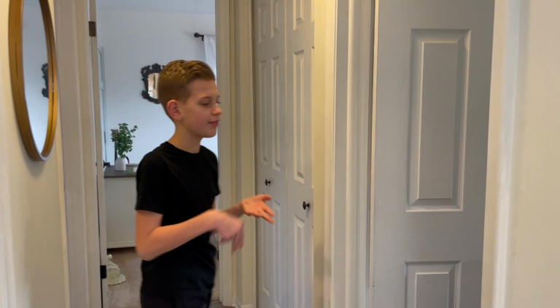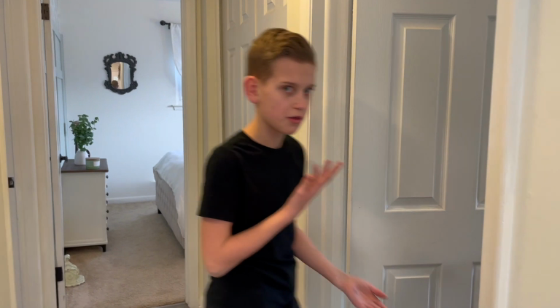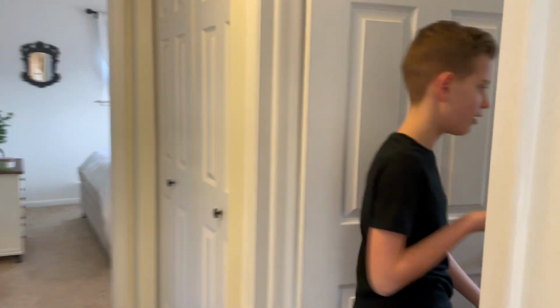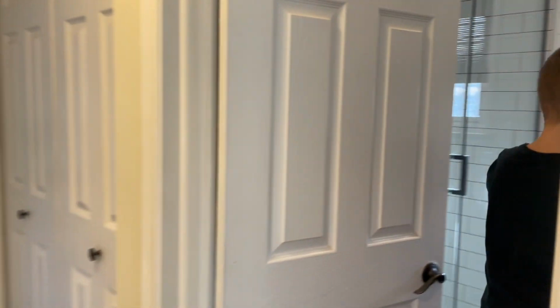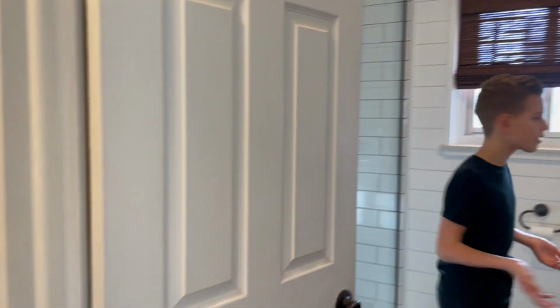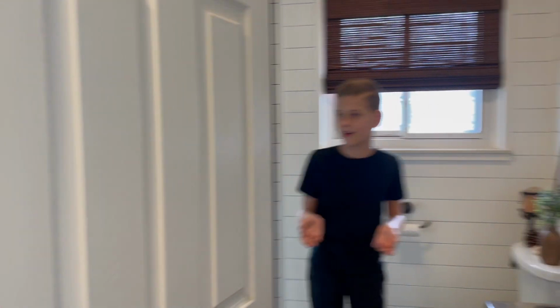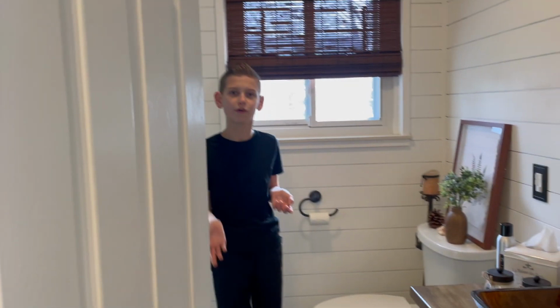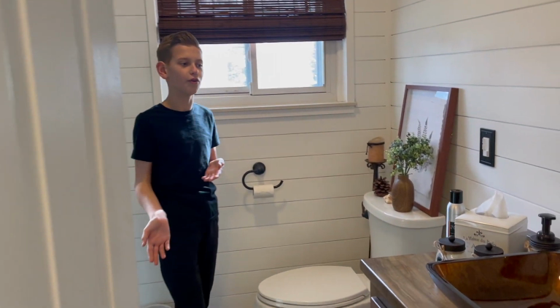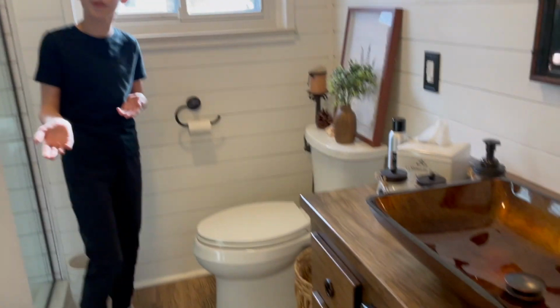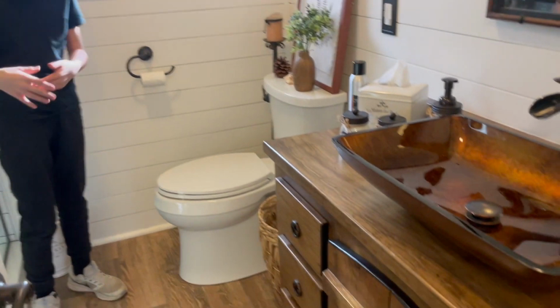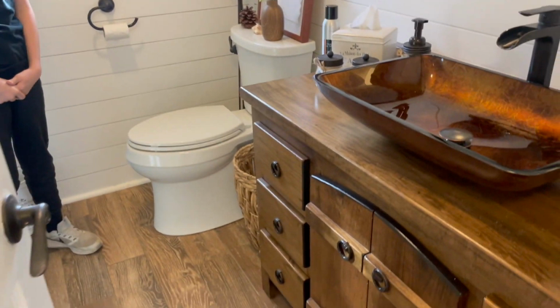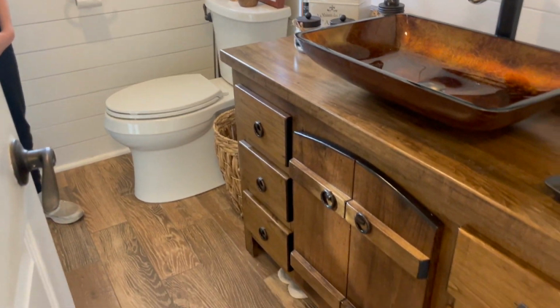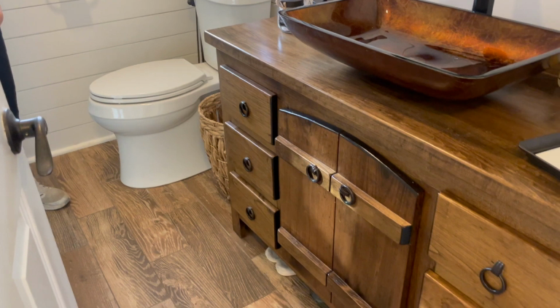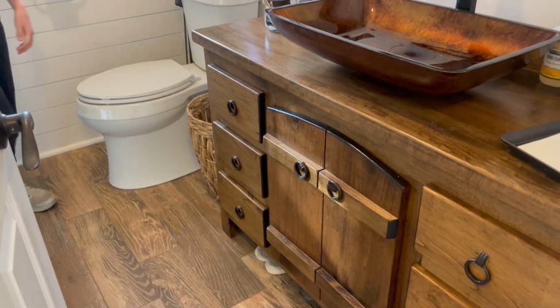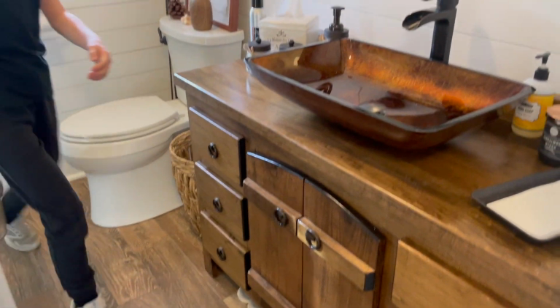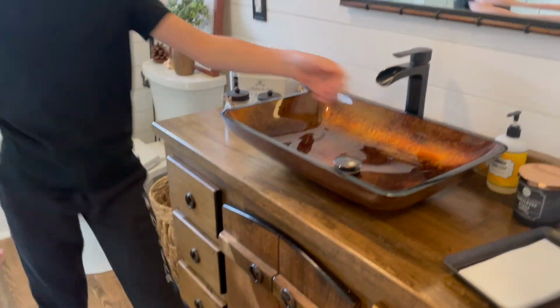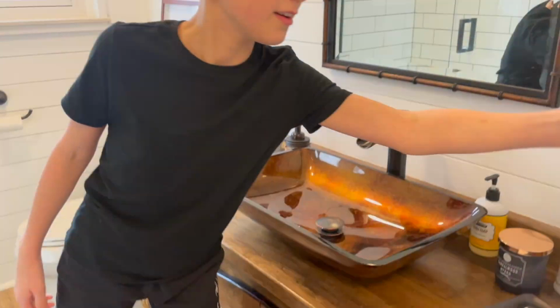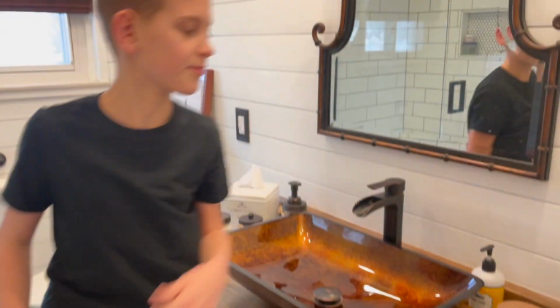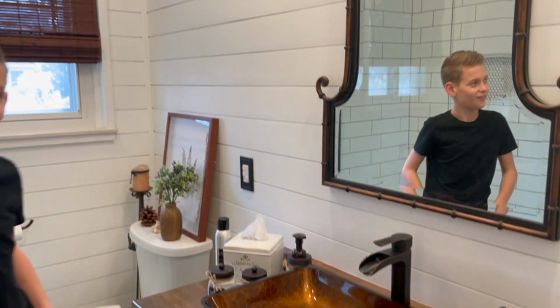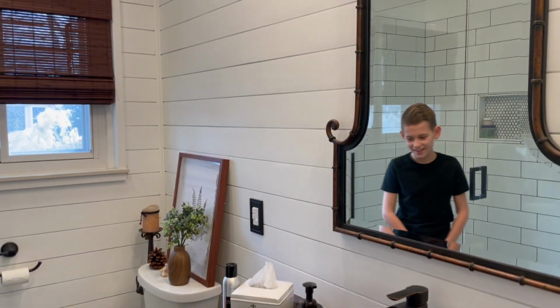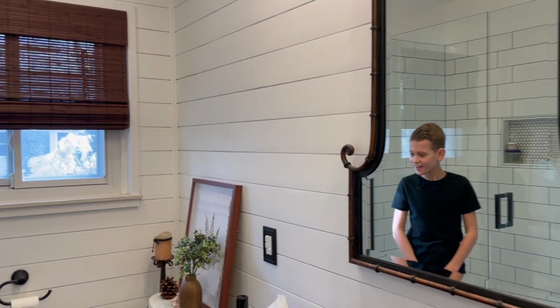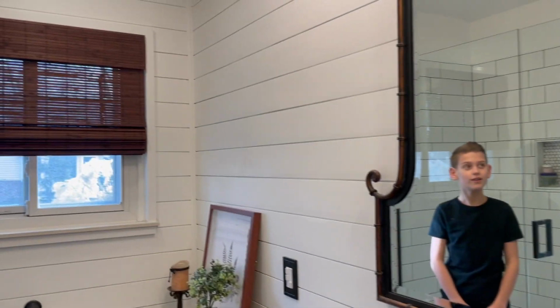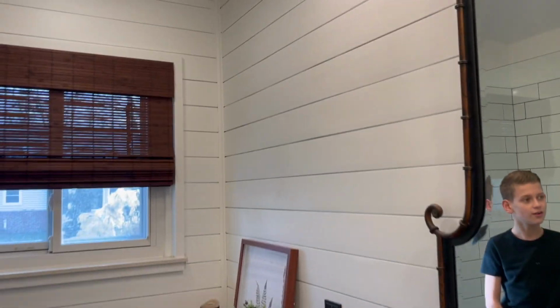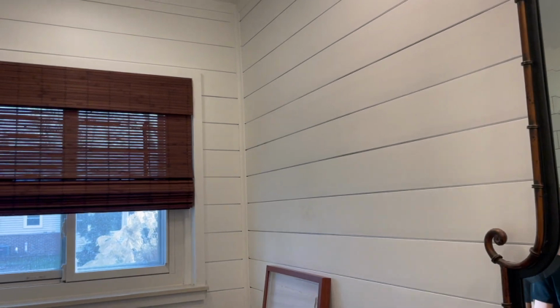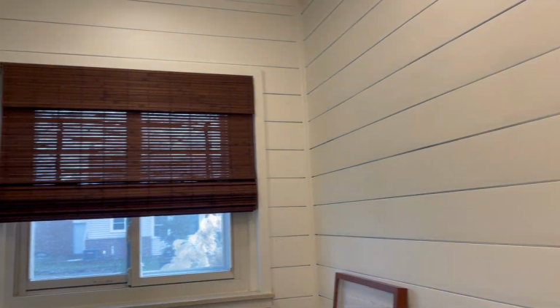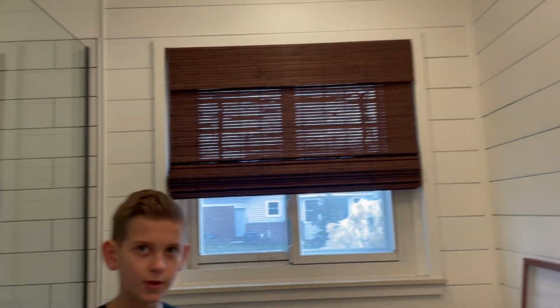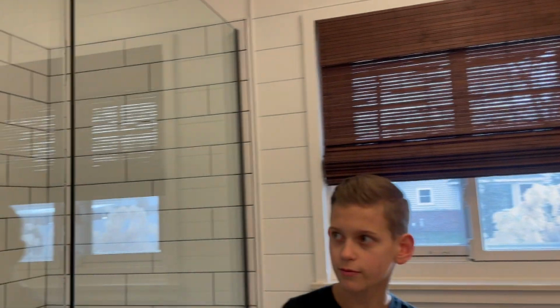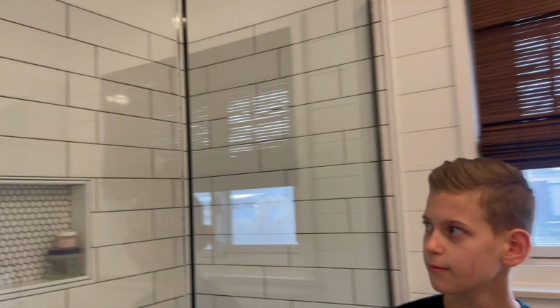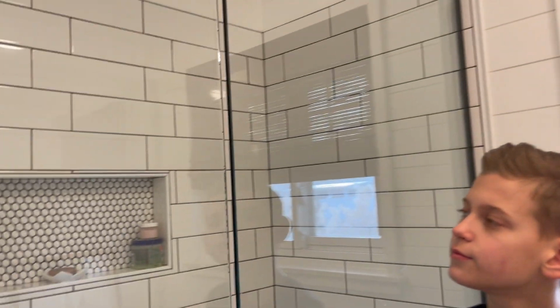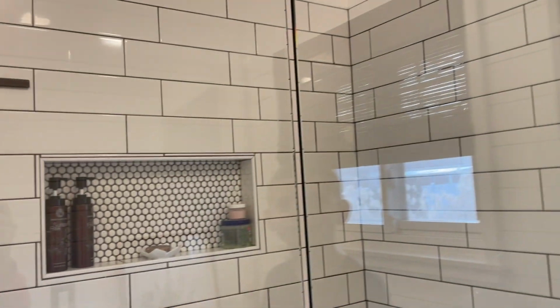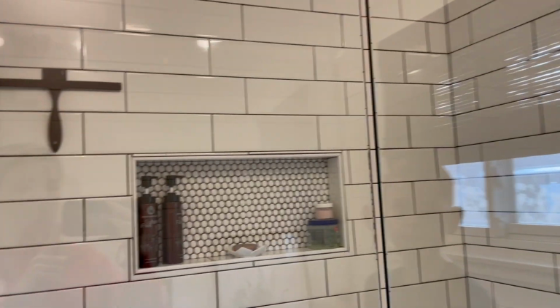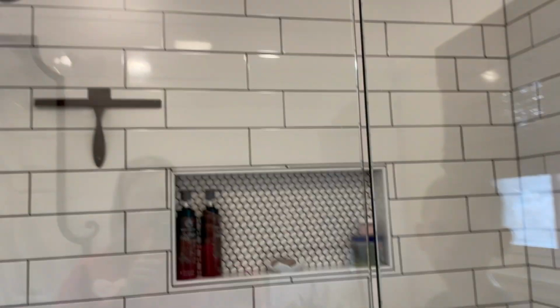This is the only and first full bathroom in the house. It features shiplap on the walls and subway tile in the walk-in shower.